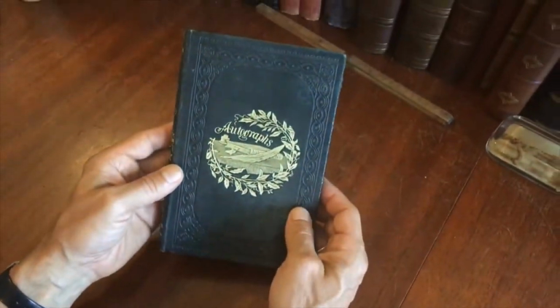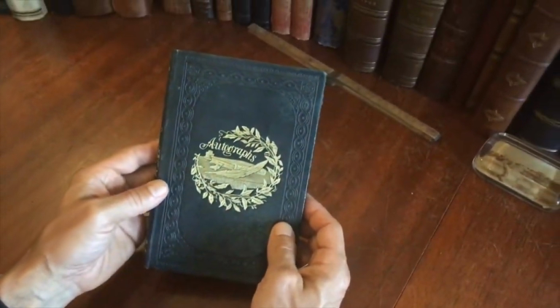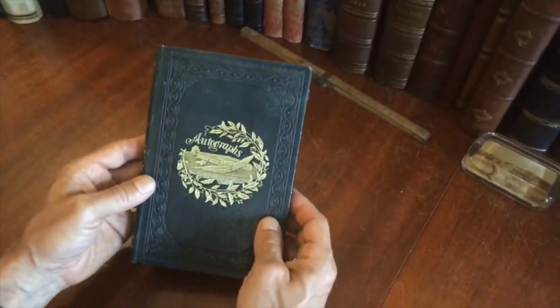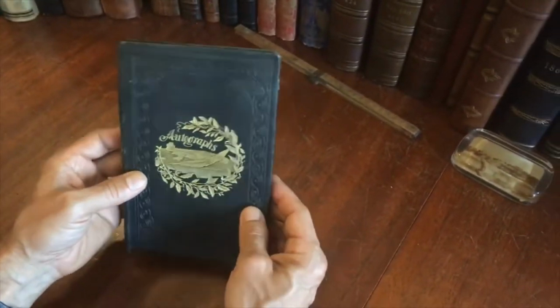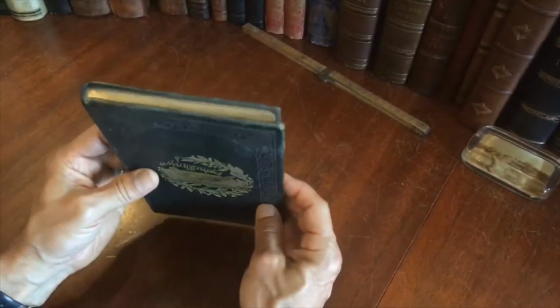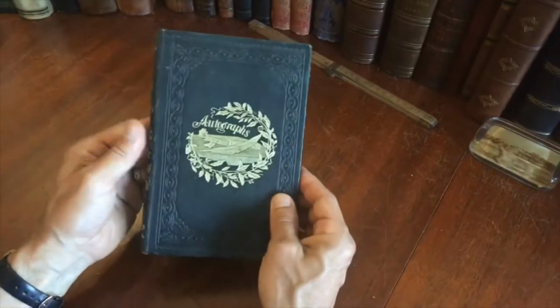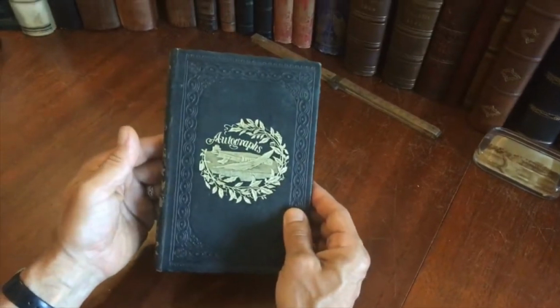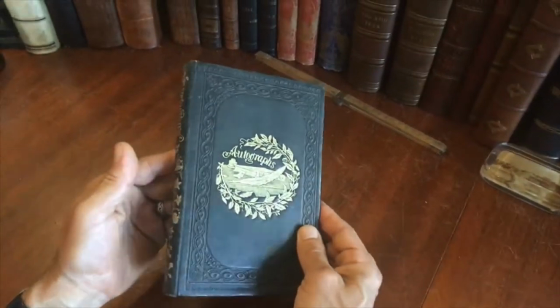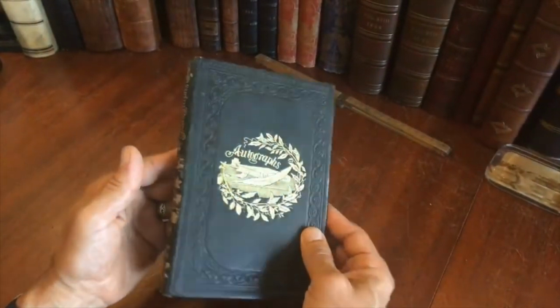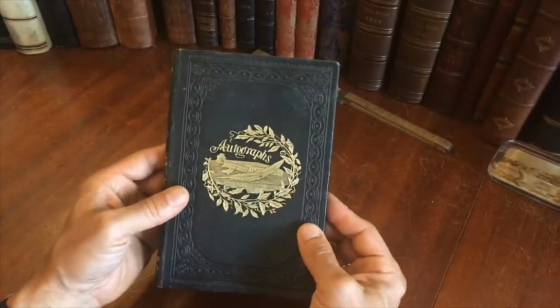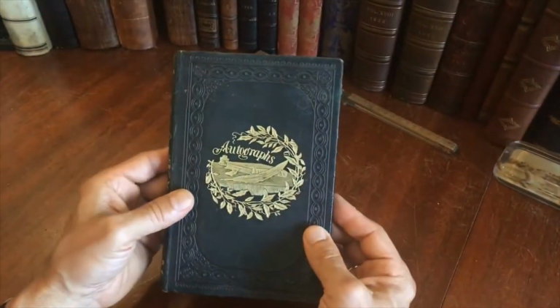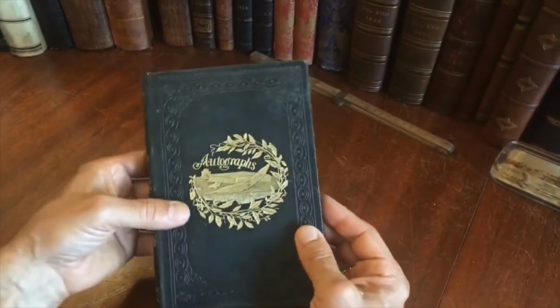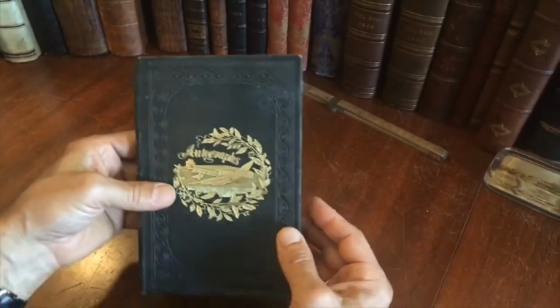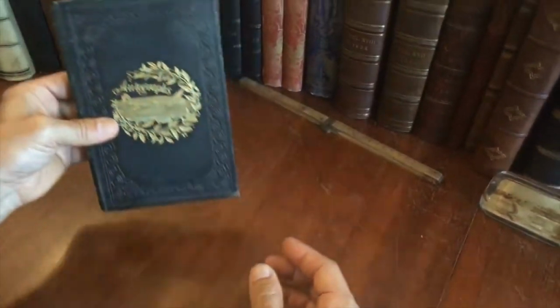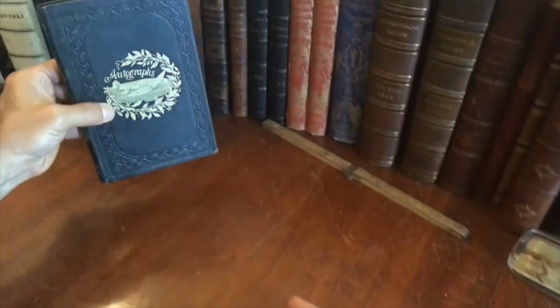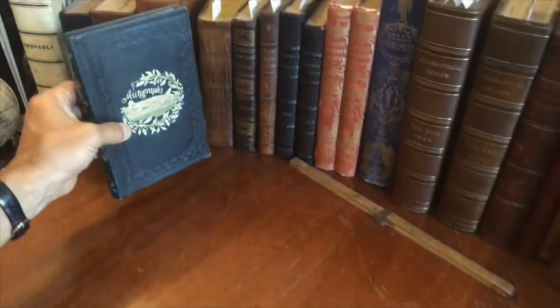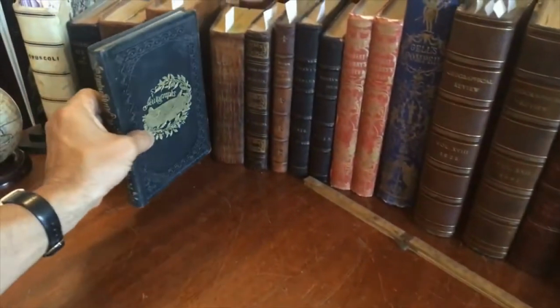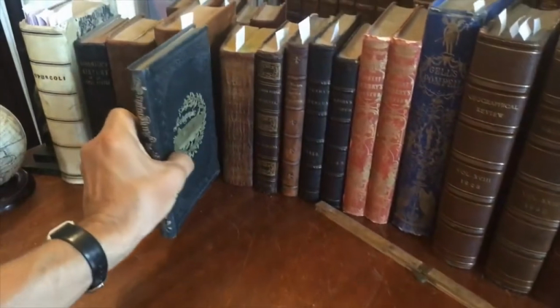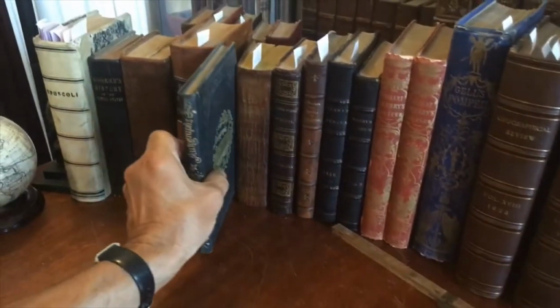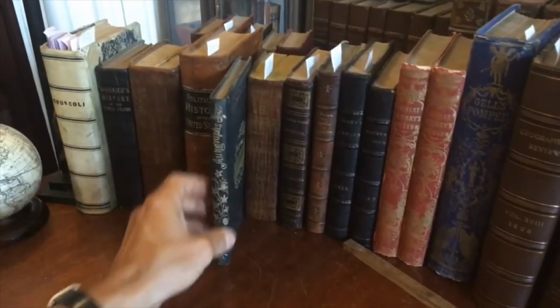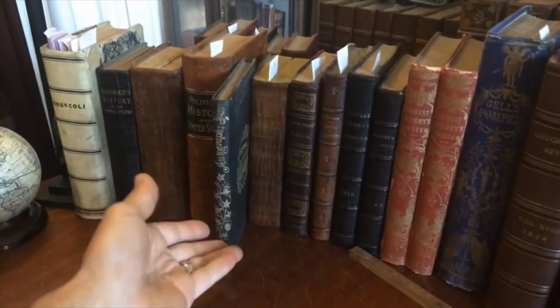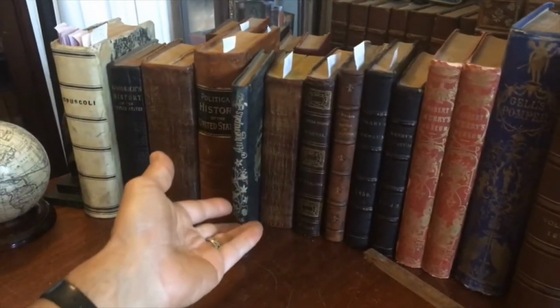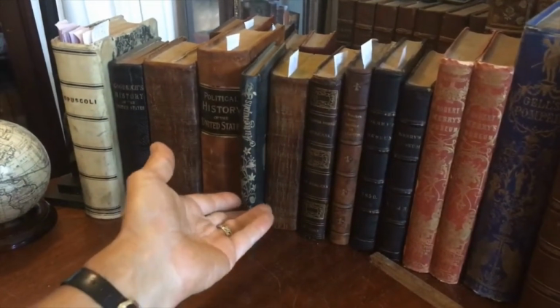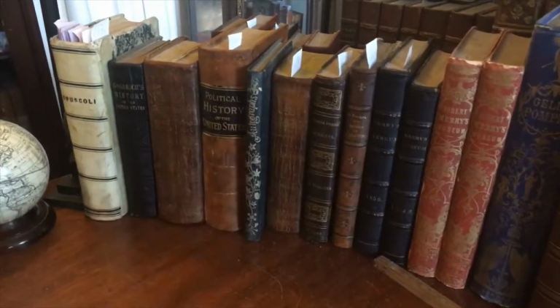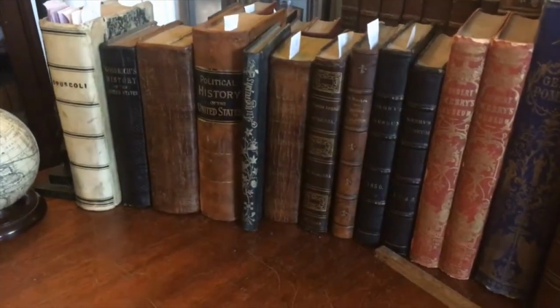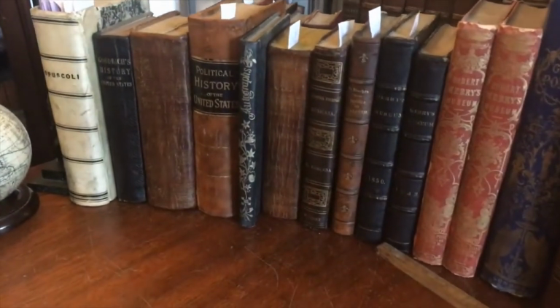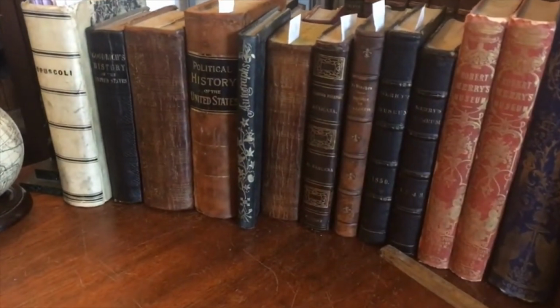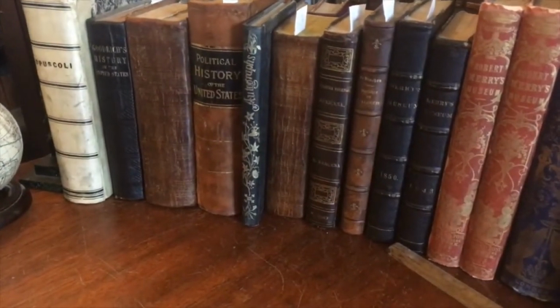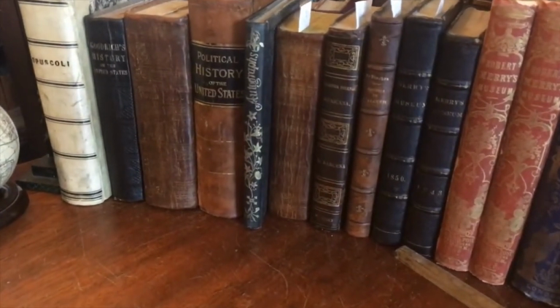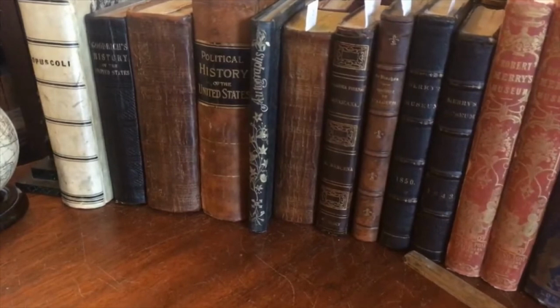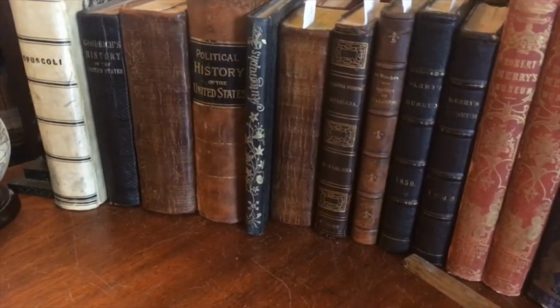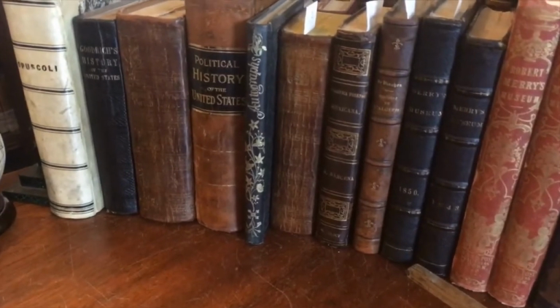It's really in many ways a beautiful binding of the era with some autographs in it from New Hampshire and Maine. That's how it survives, that's what it is, and that's how we're offering it. It is available now online from me, Brian DeMambro.